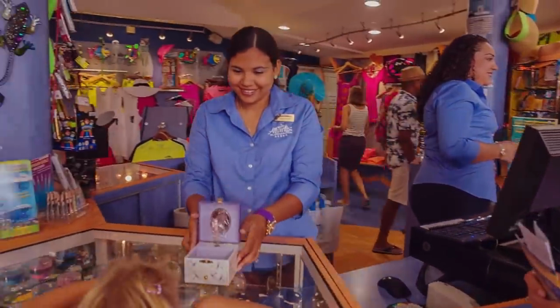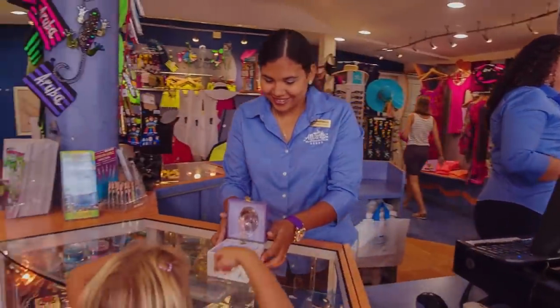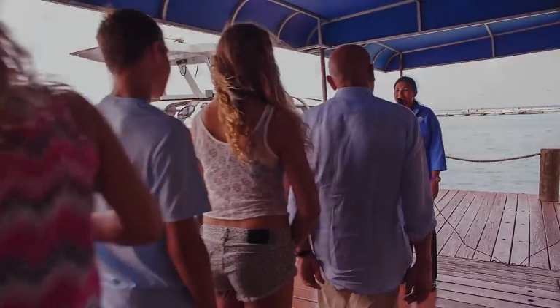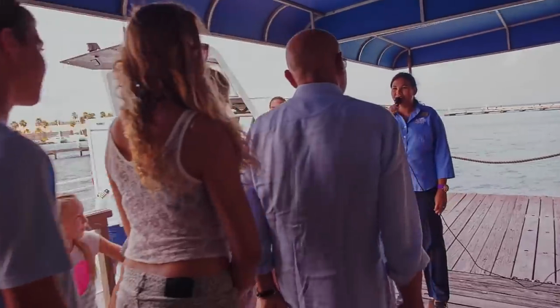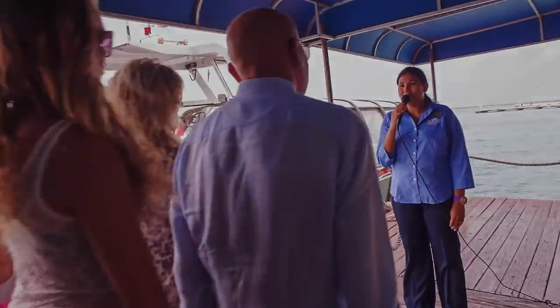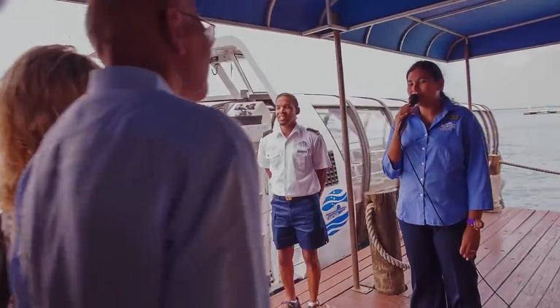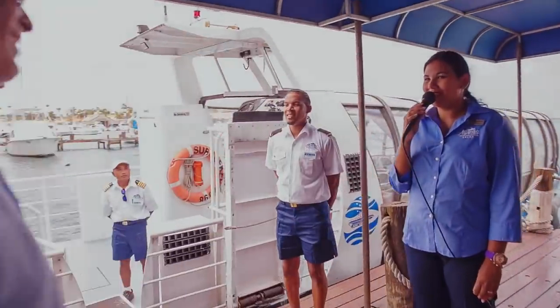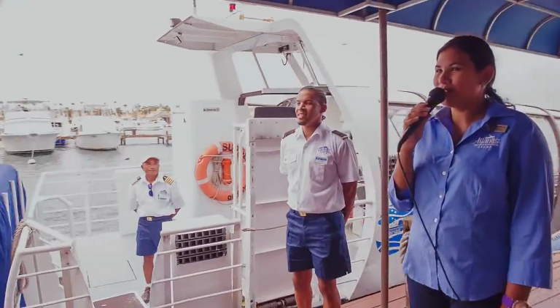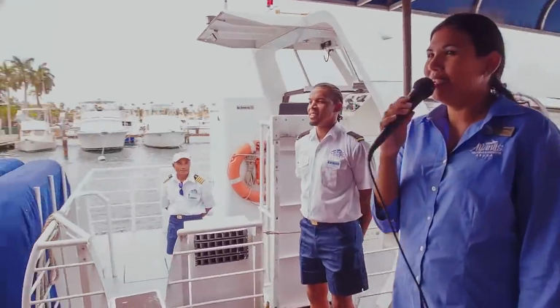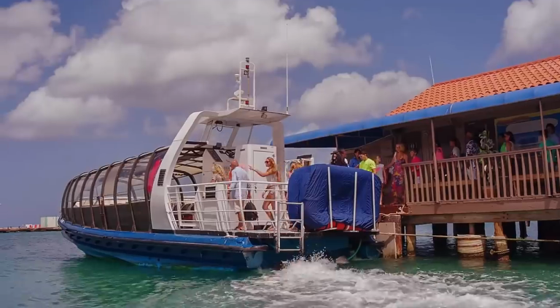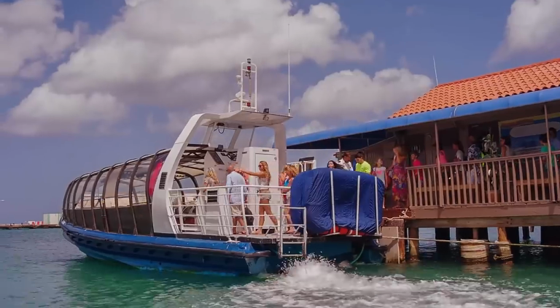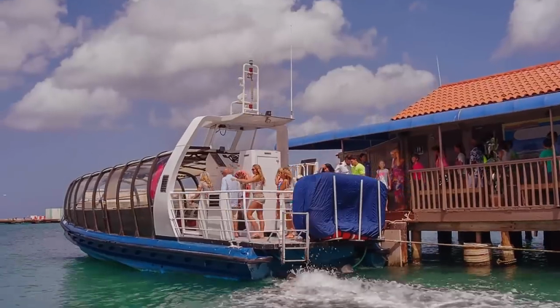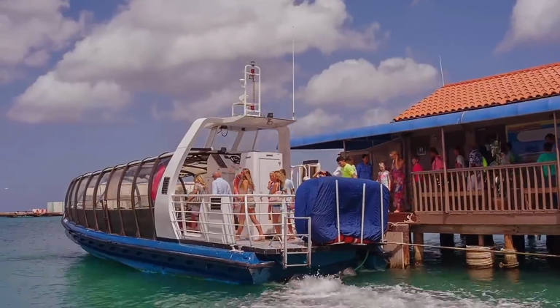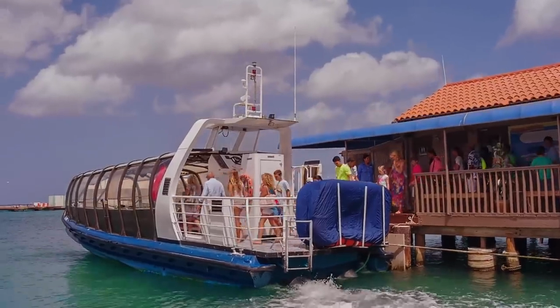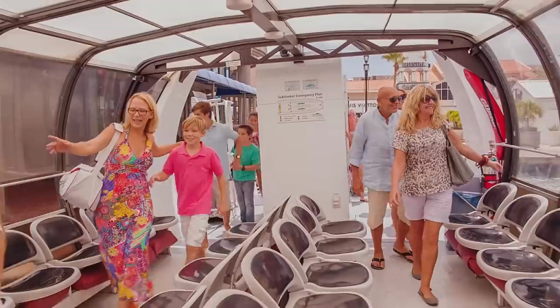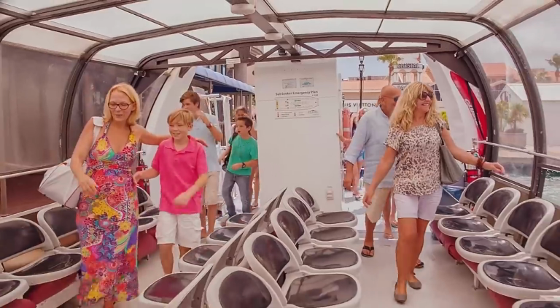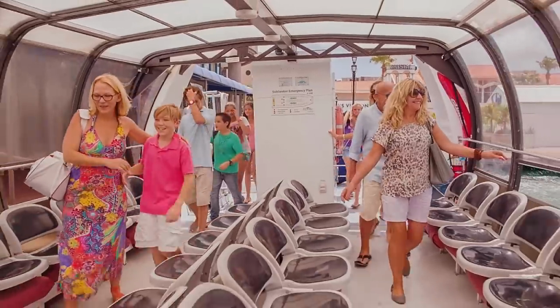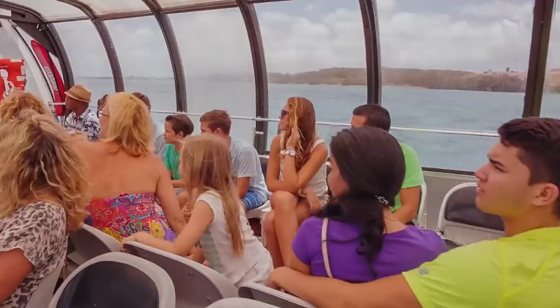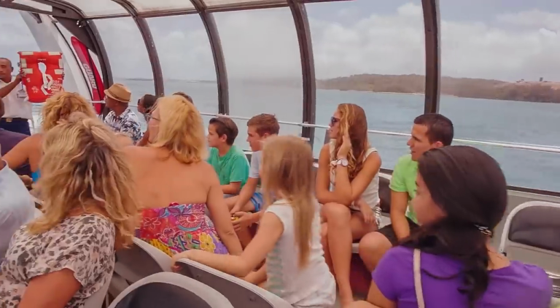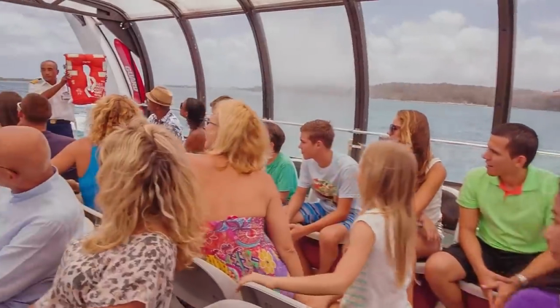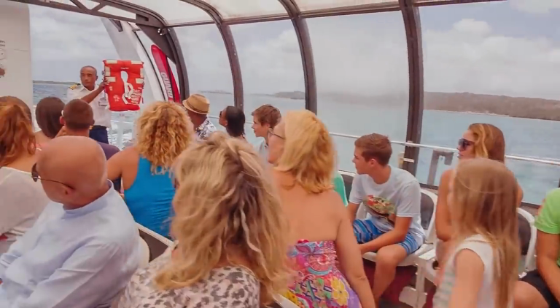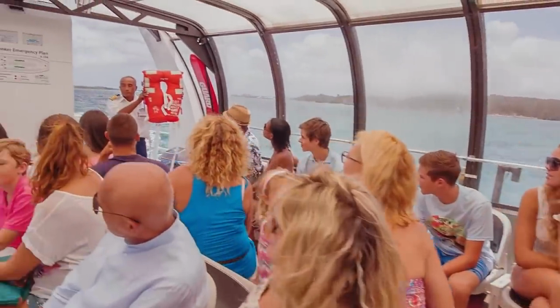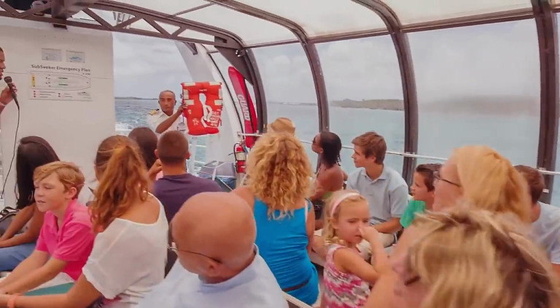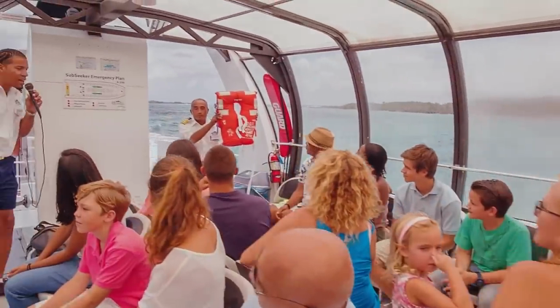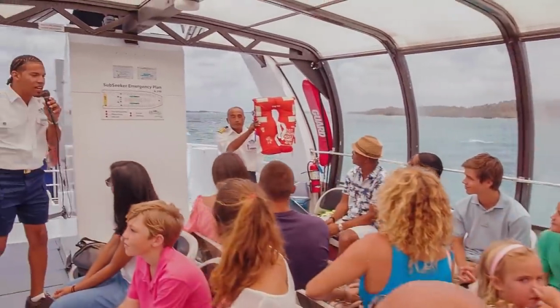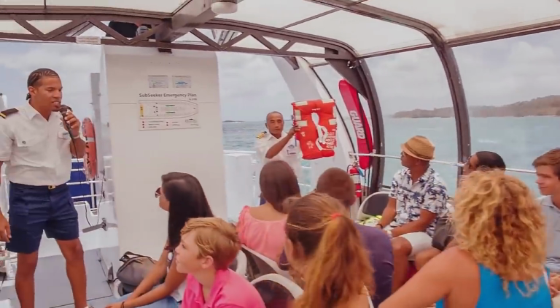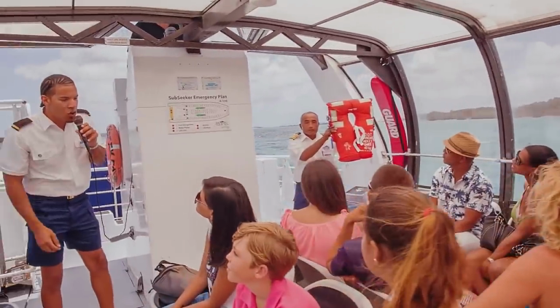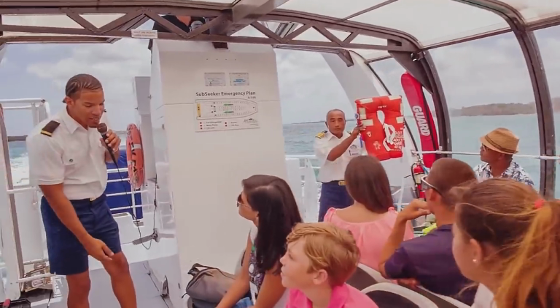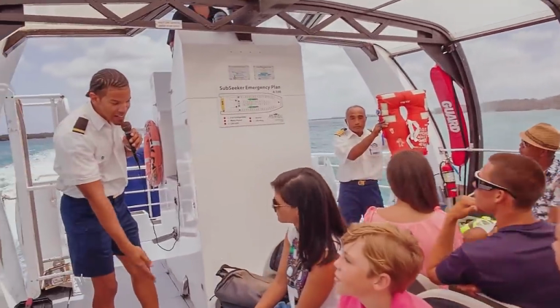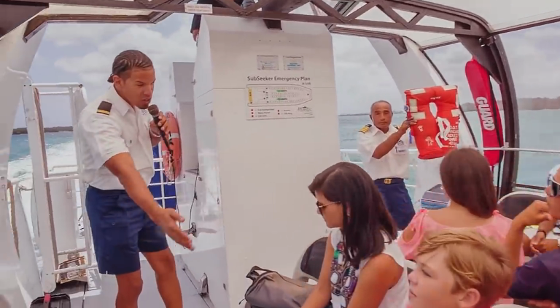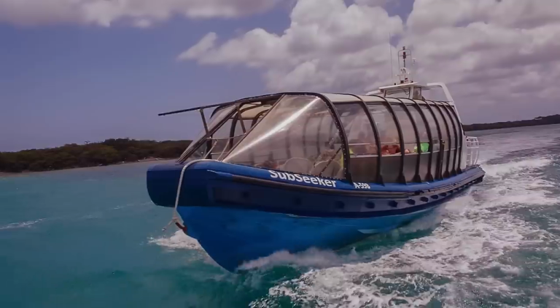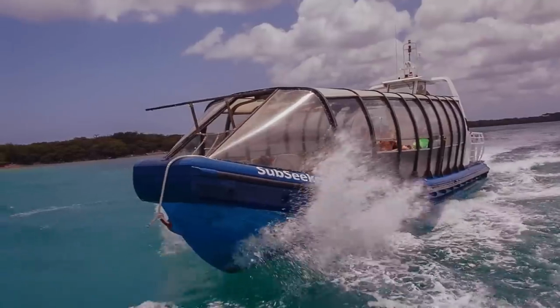From there, it's a short transfer to the submarine on board our shuttle vessel, Subseeker. During the transfer to the Atlantis submarine, the crew will conduct a safety briefing and answer any questions you may have.